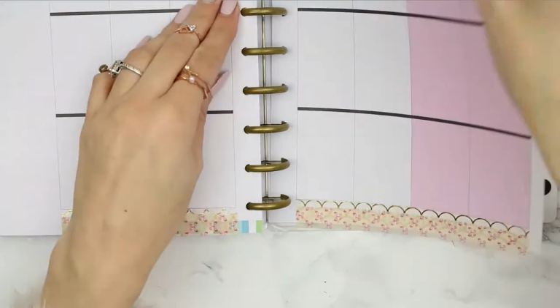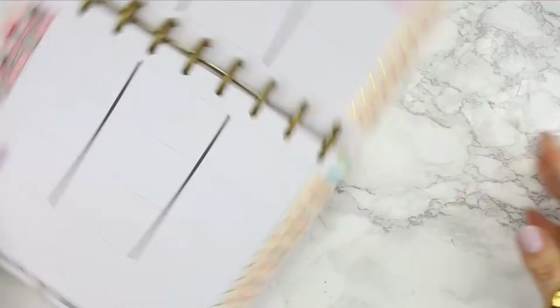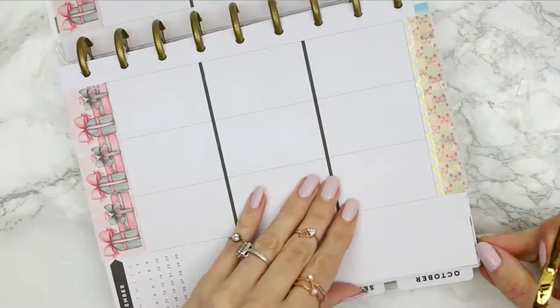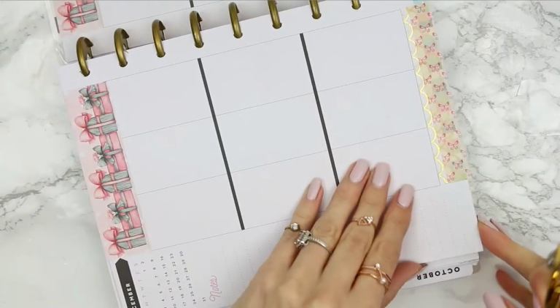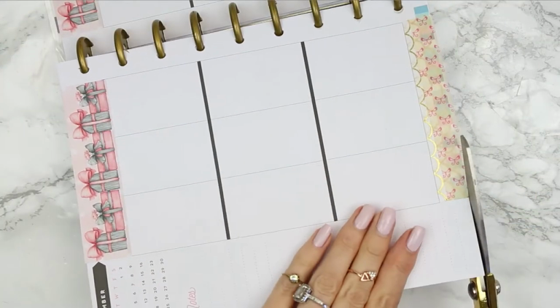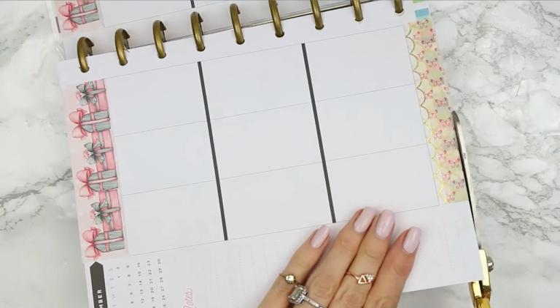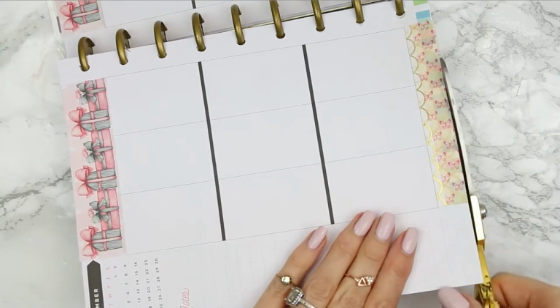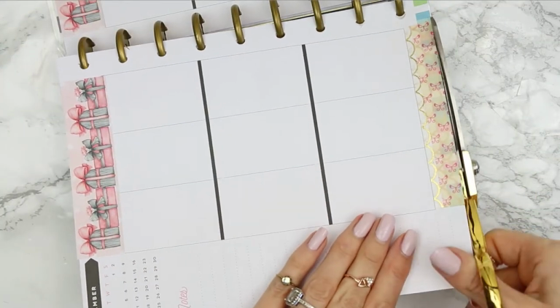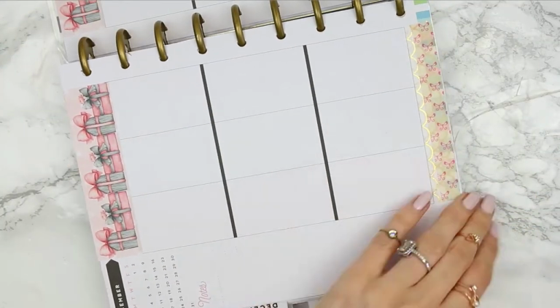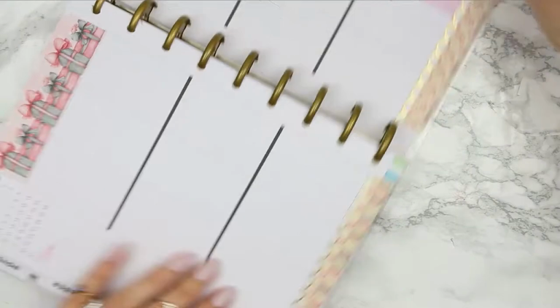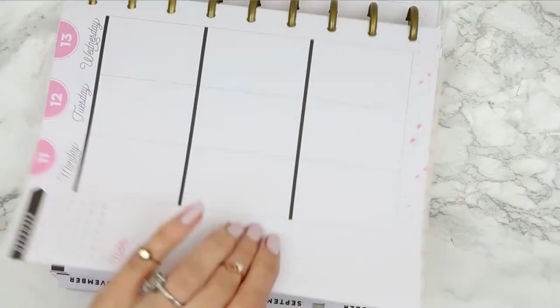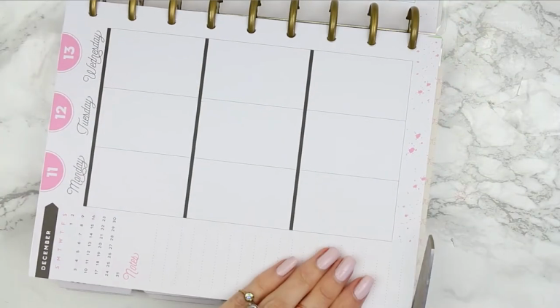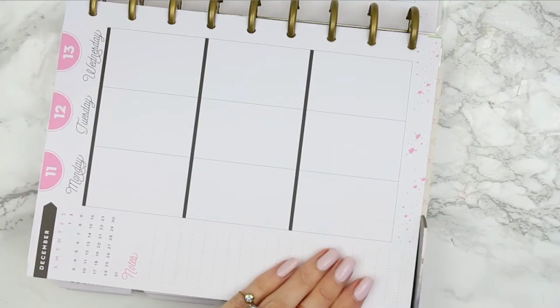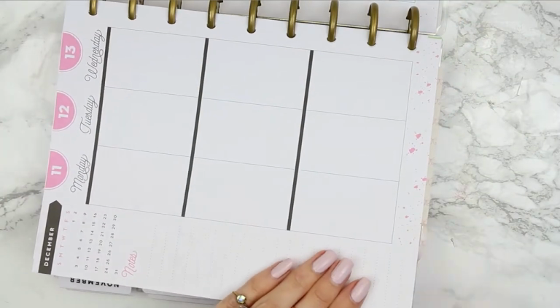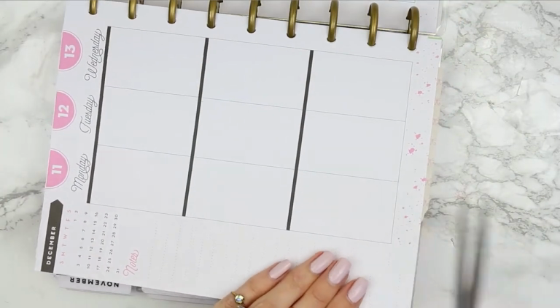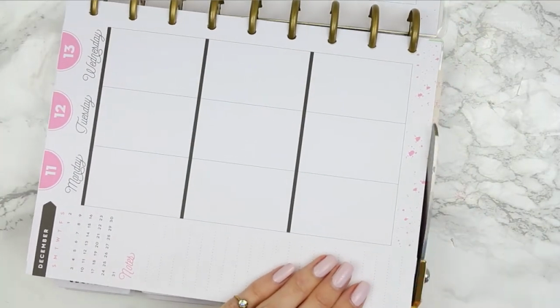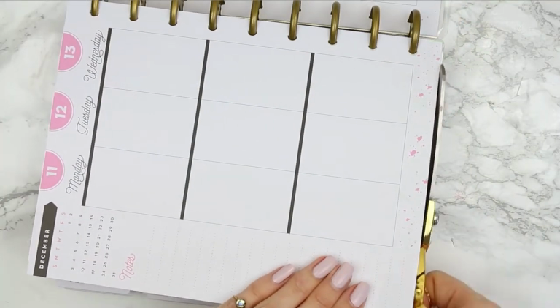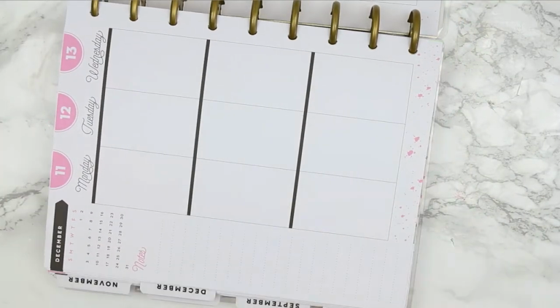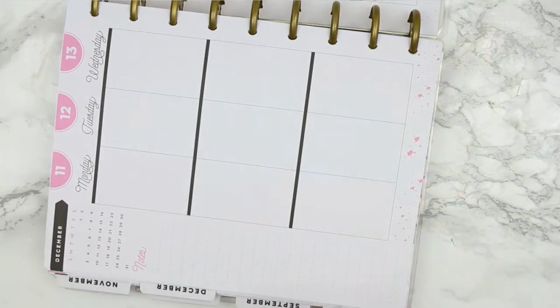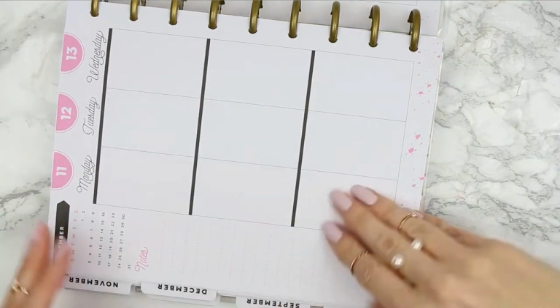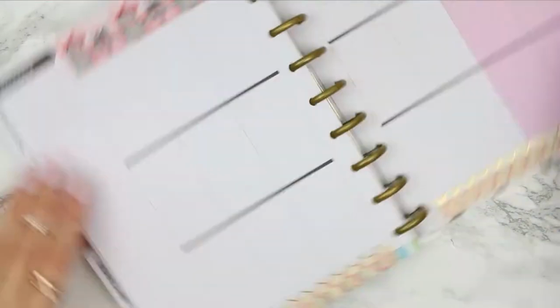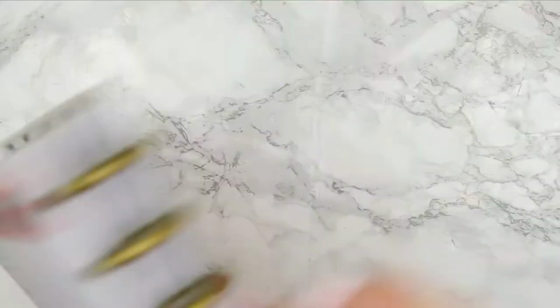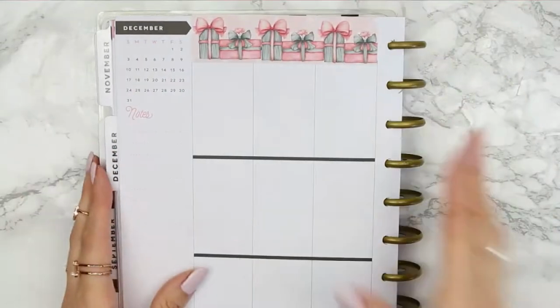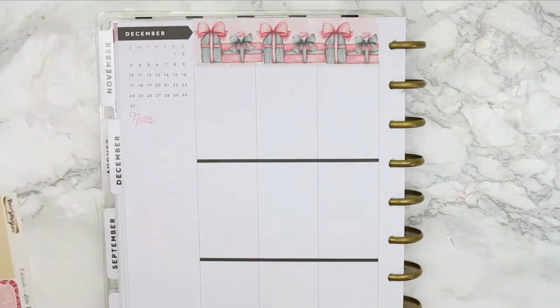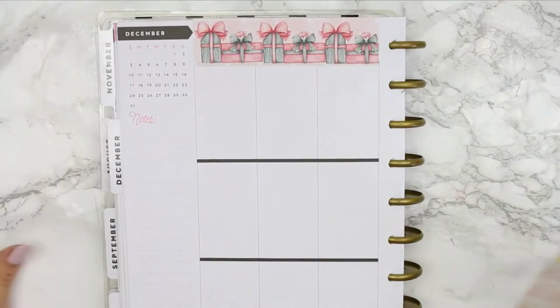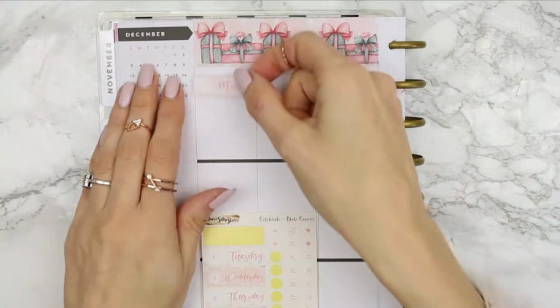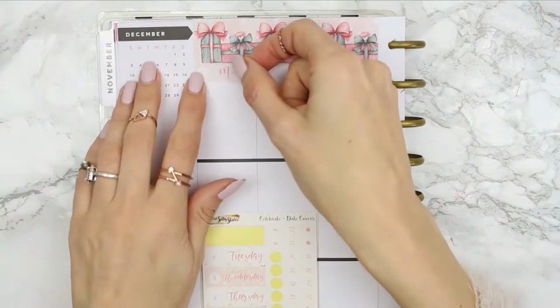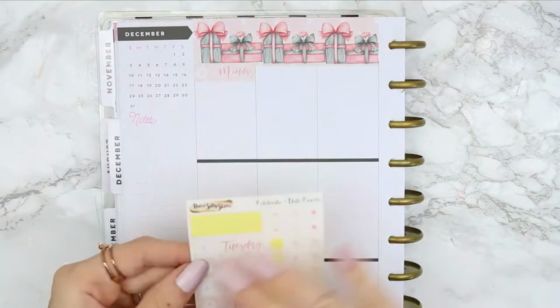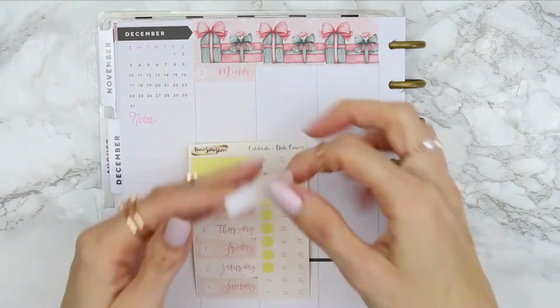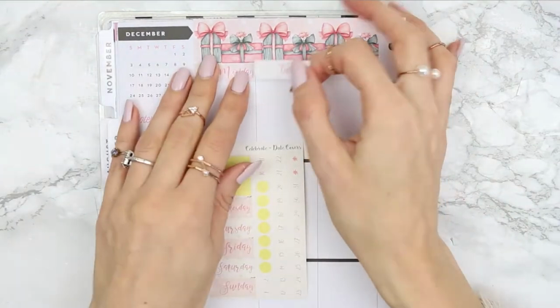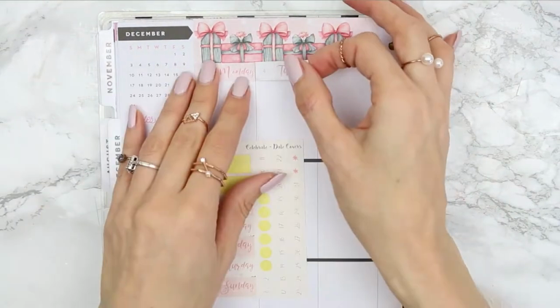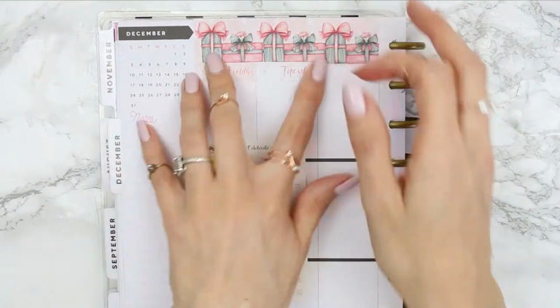I'm just going to chop off what is overhanging at the bottom. I put the date dots on the date covers already and I'm just going to put those all the way along the top.